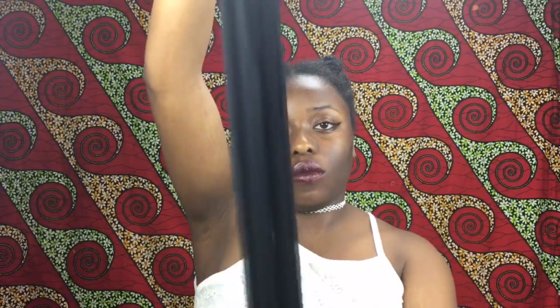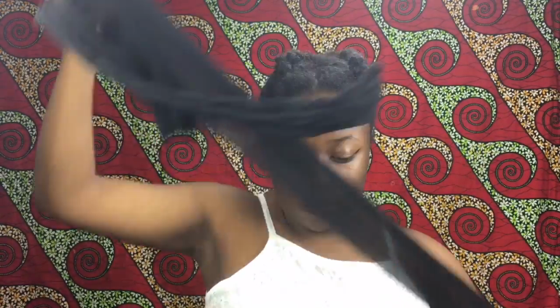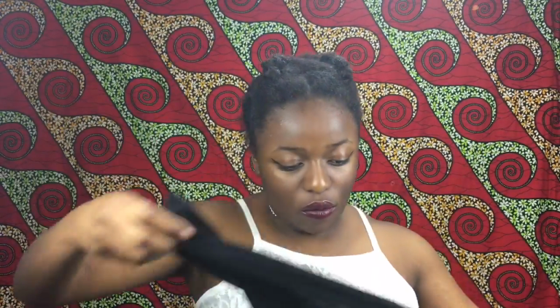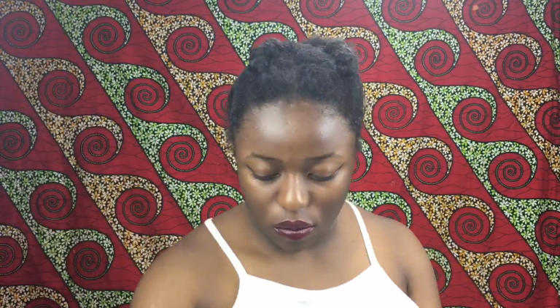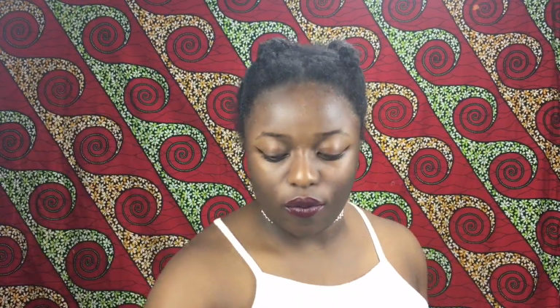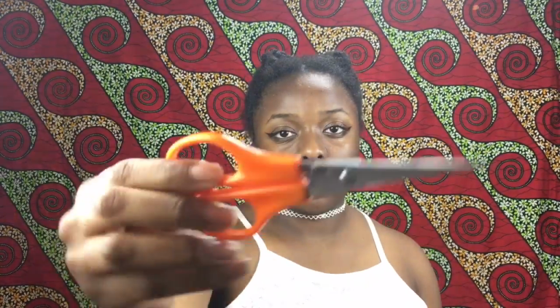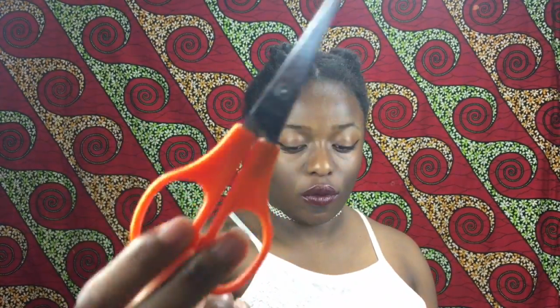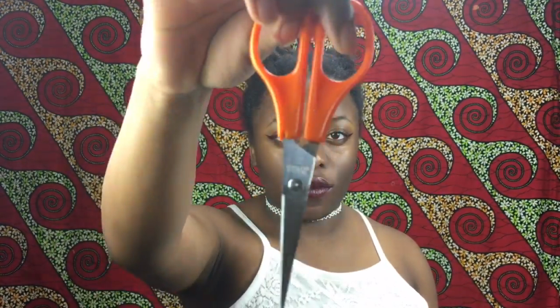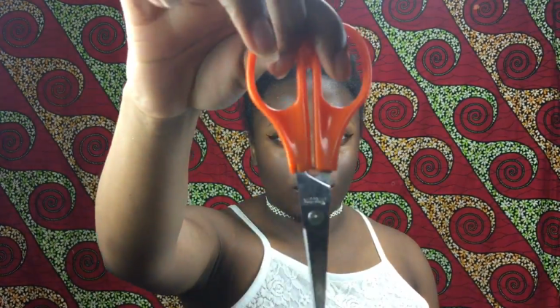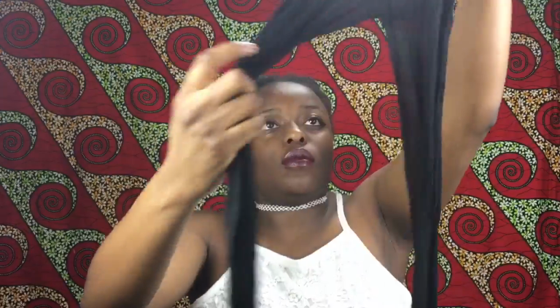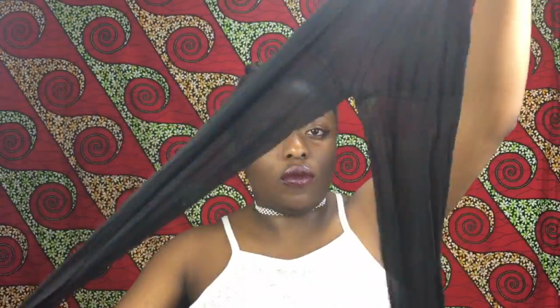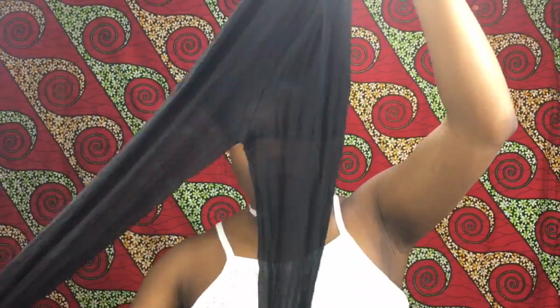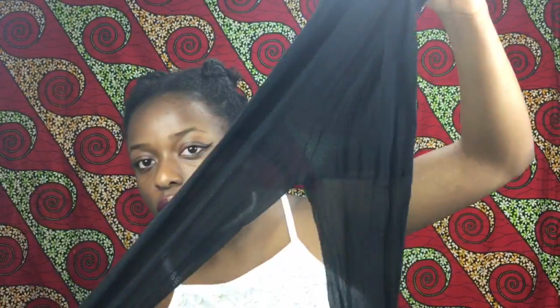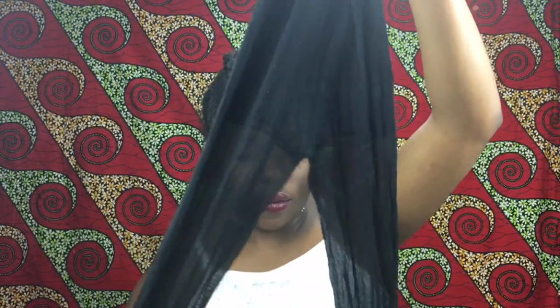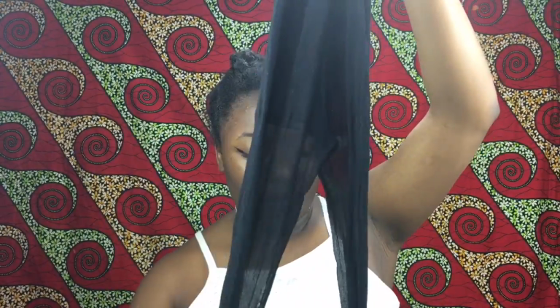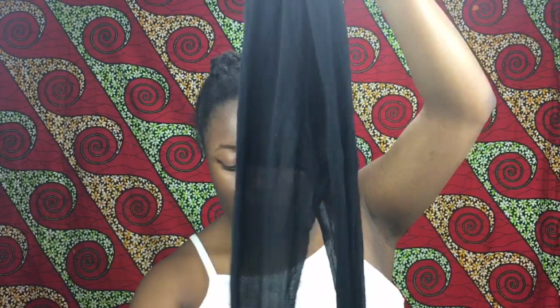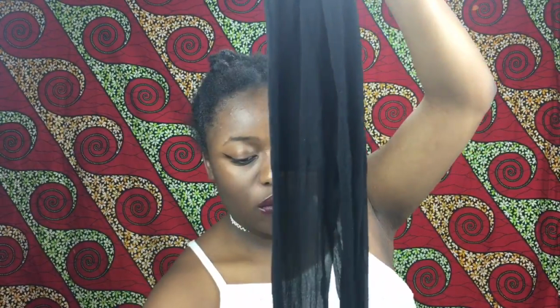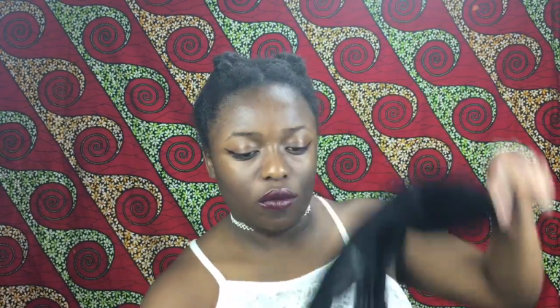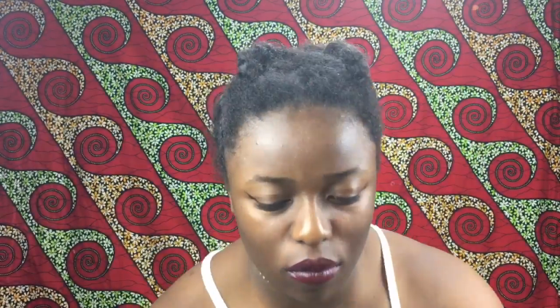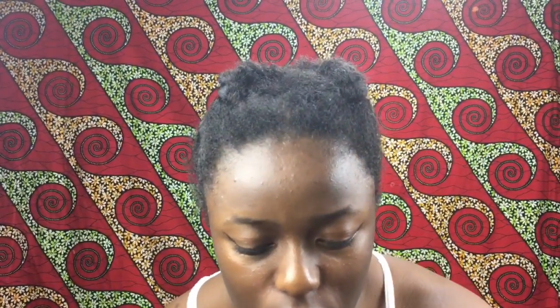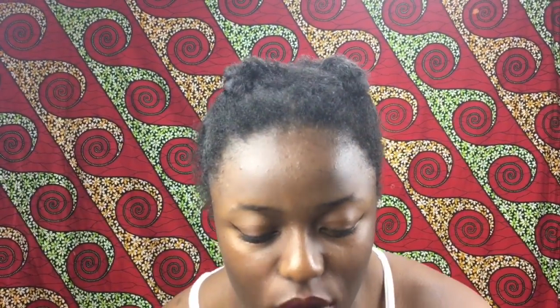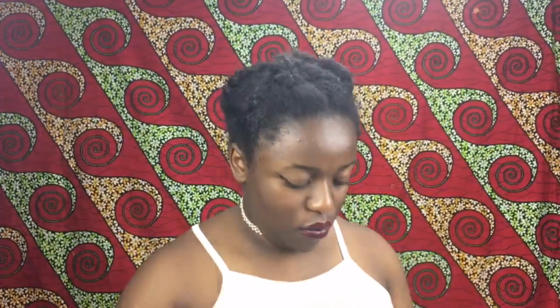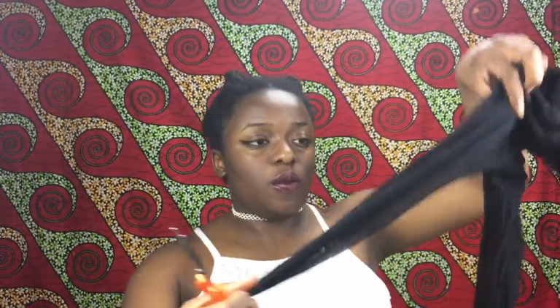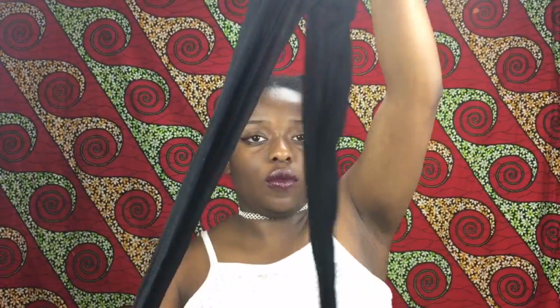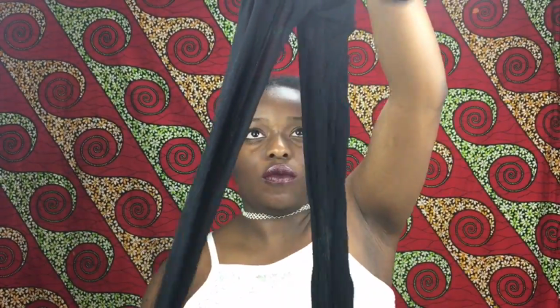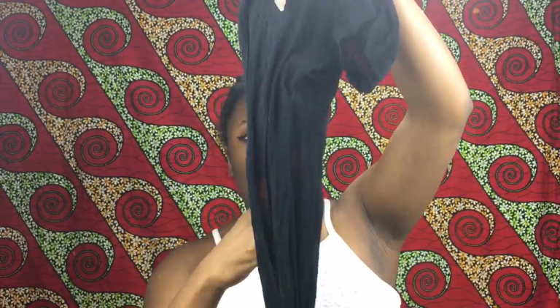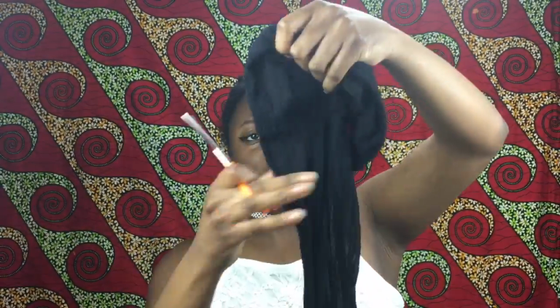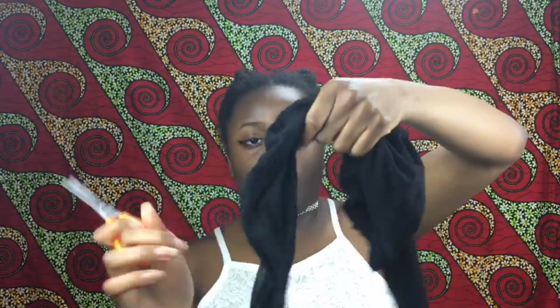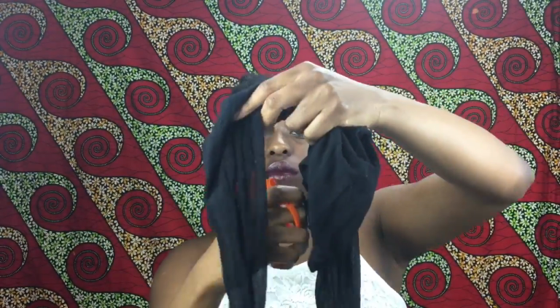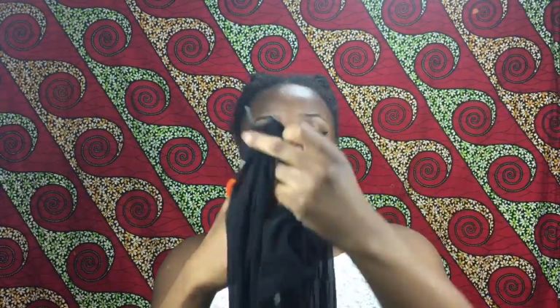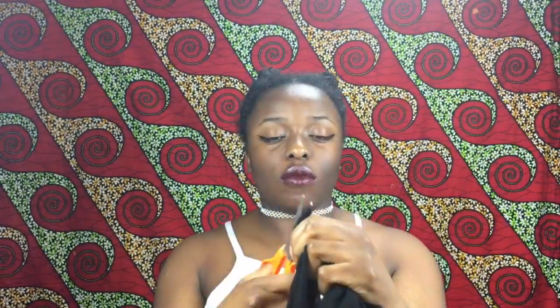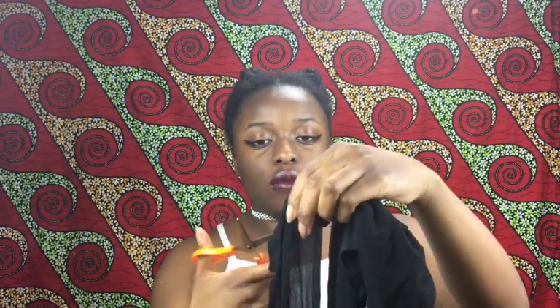I'll show you how to make this strap I always use. For this you only need some old stockings and scissors — just cut off the leg part, cut the toe part, stretch it out a little bit, and voila.